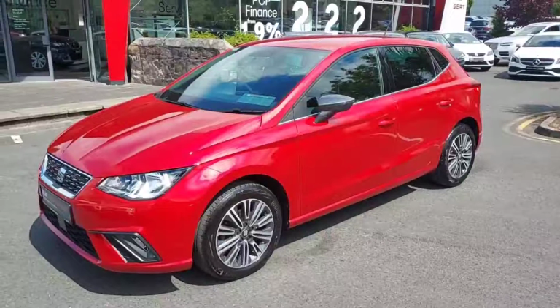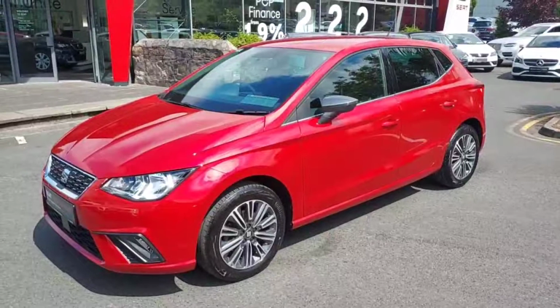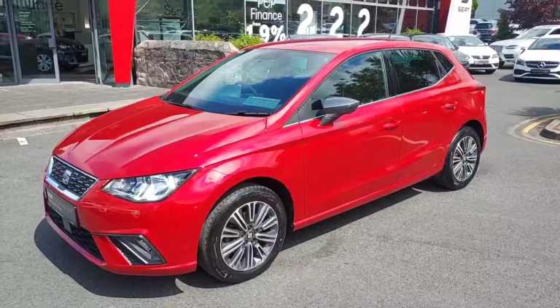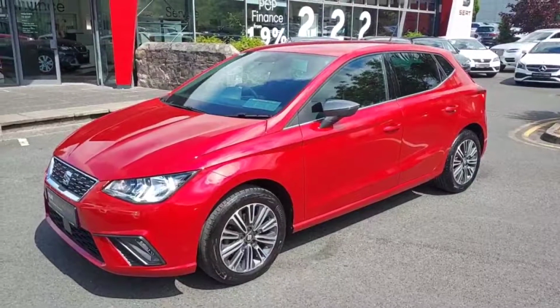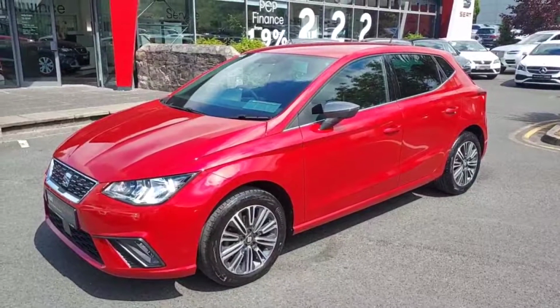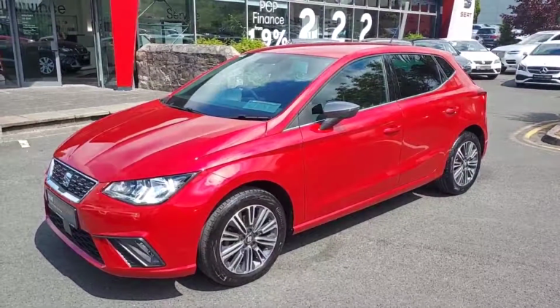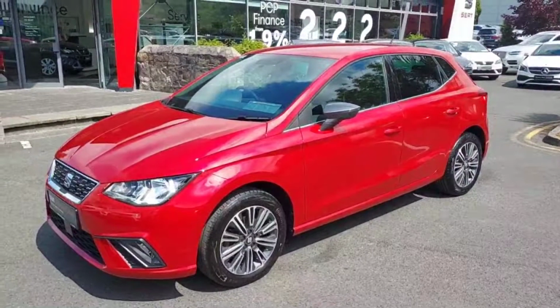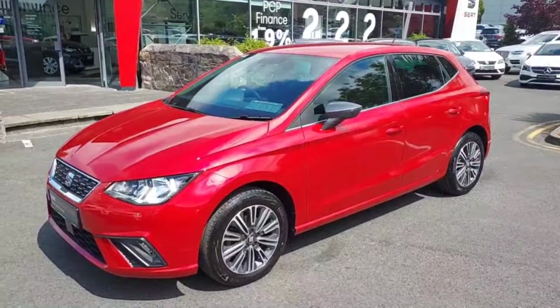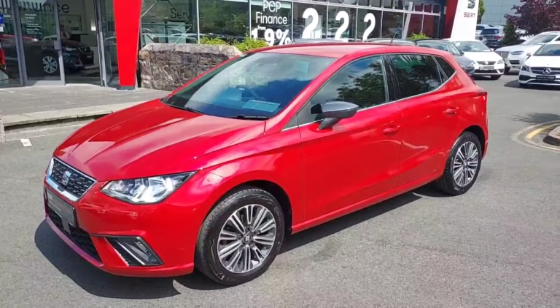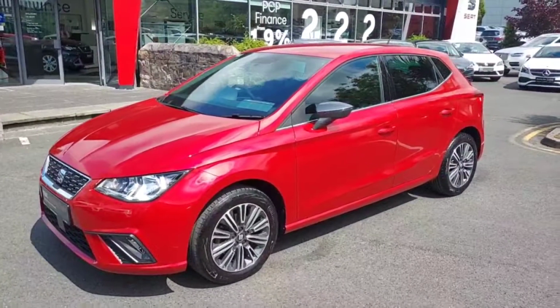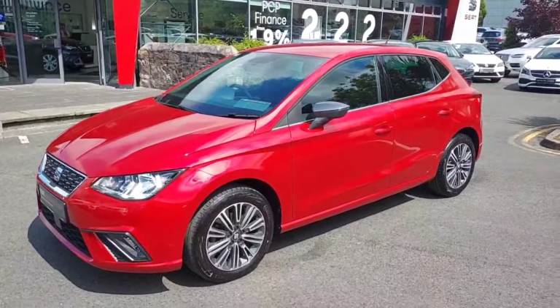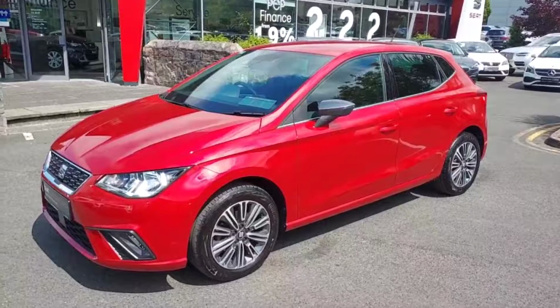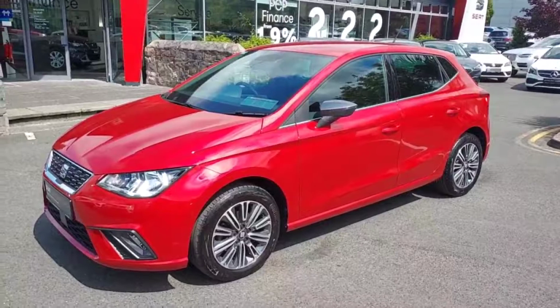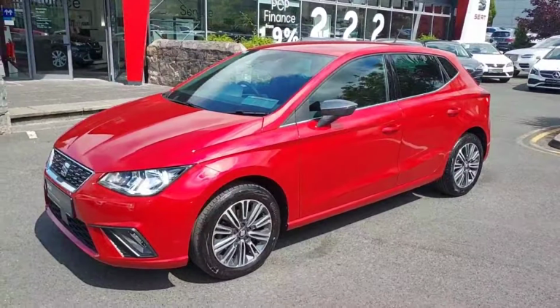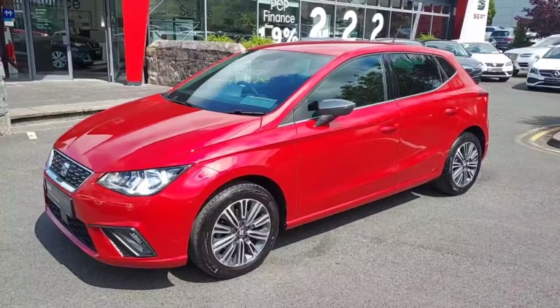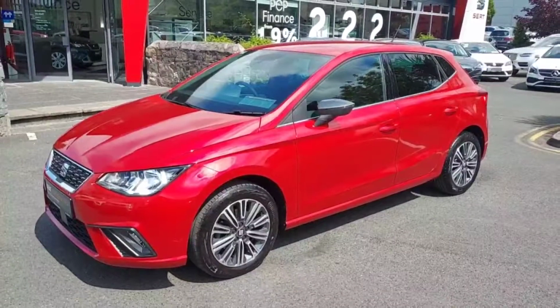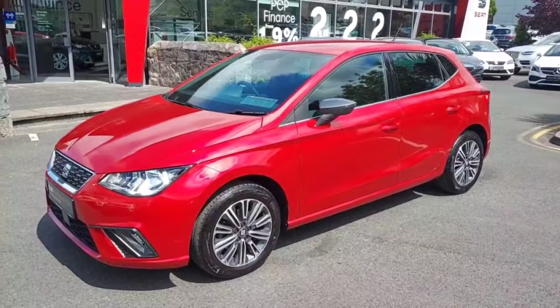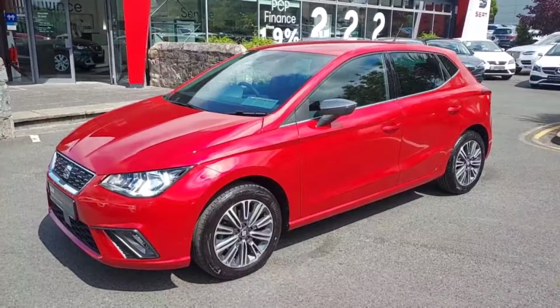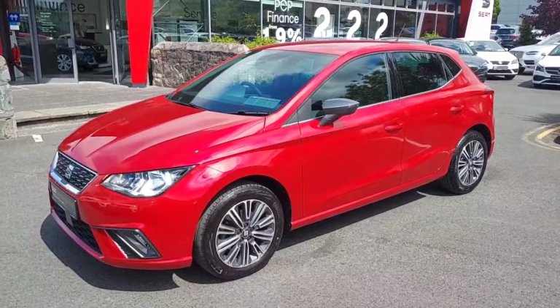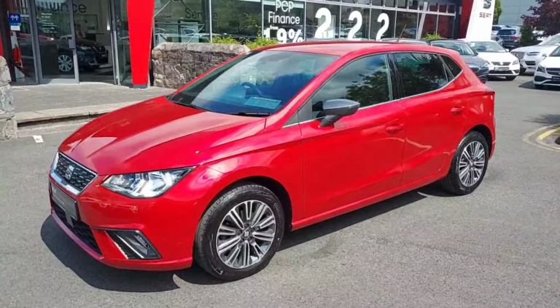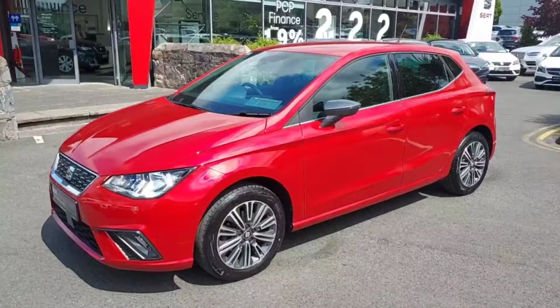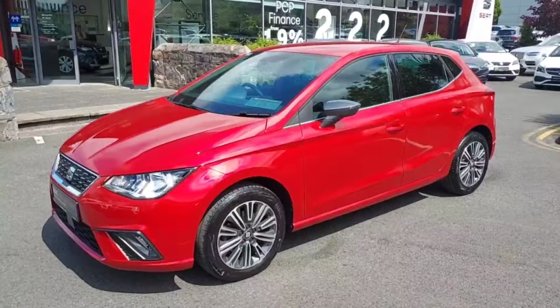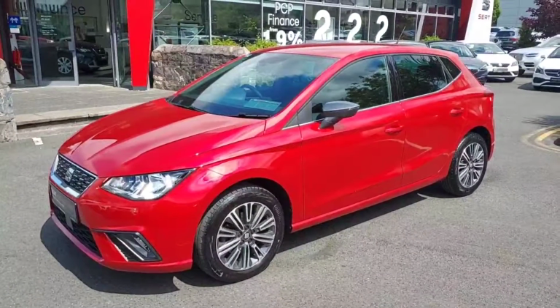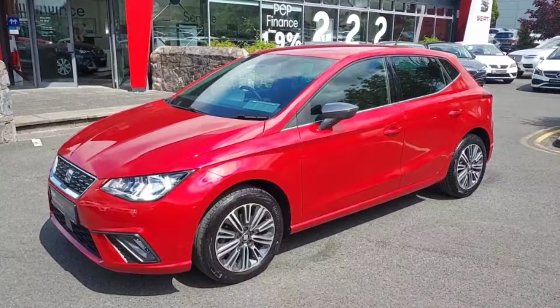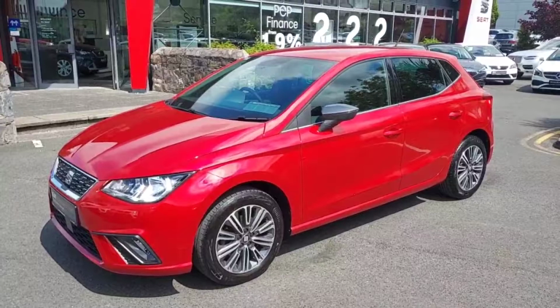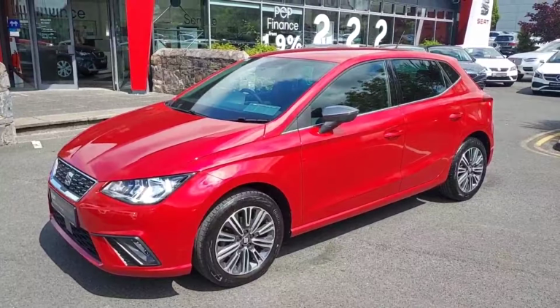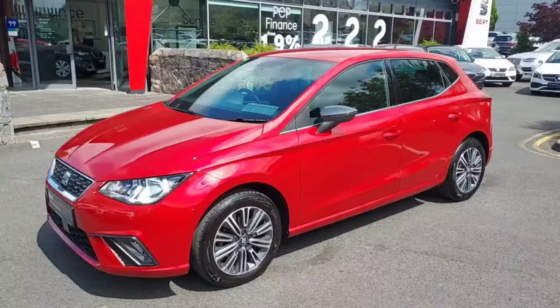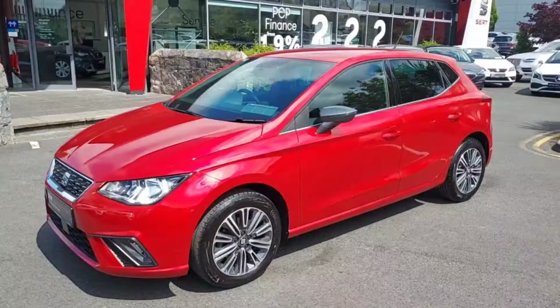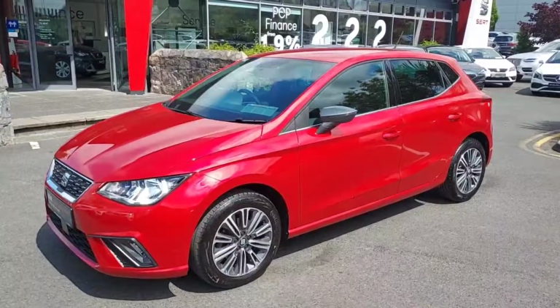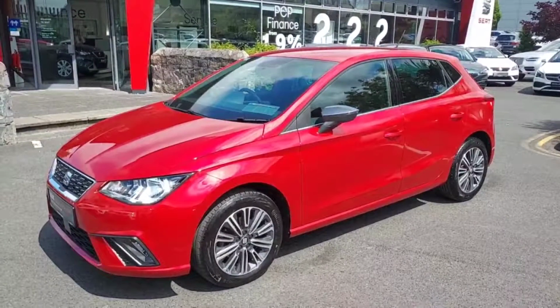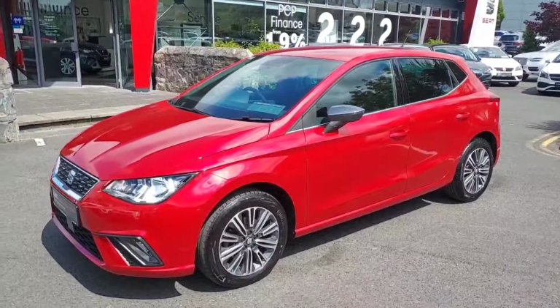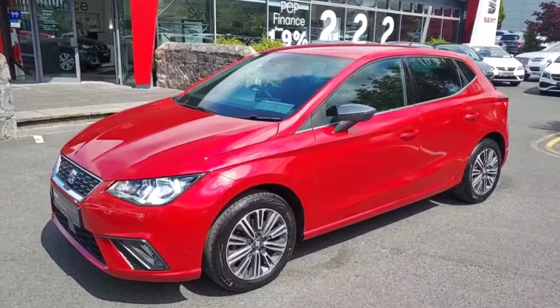Hi guys, how's it going? Ciaran here from Brady, Sayed and Castanoc. Today guys we're going to be taking a look at a 2020 Seat Ibiza Excellence. This particular car is a 1 litre TSI engine with 110 brake horsepower and a DSG gearbox.